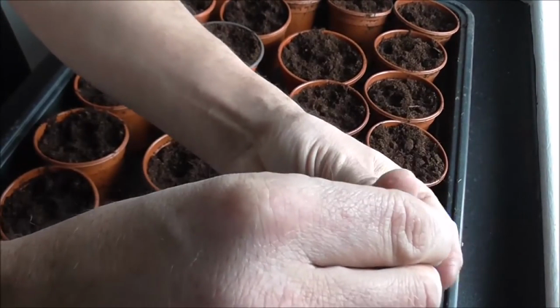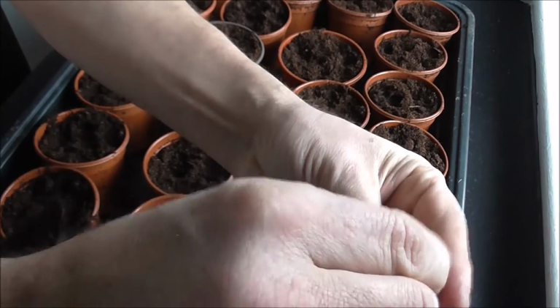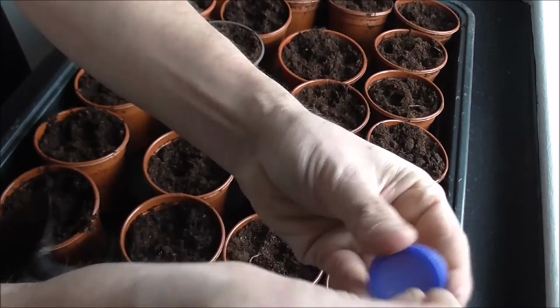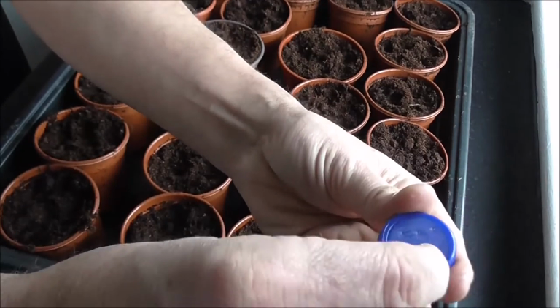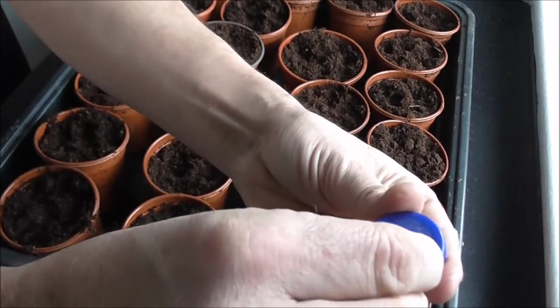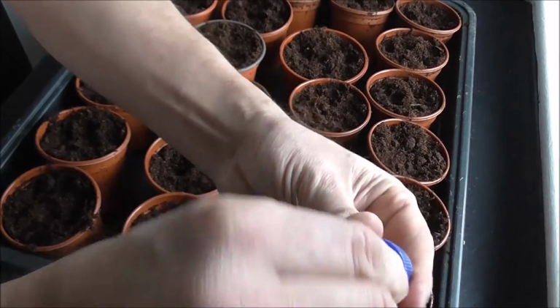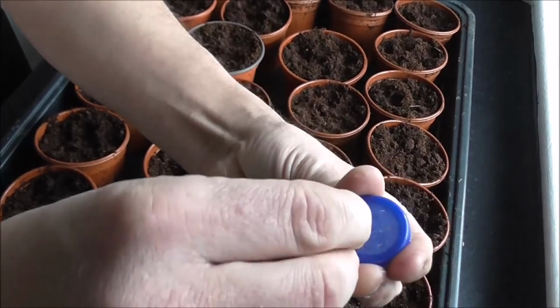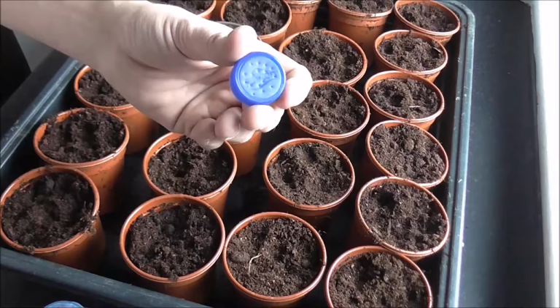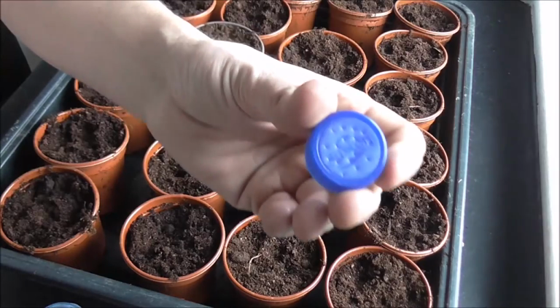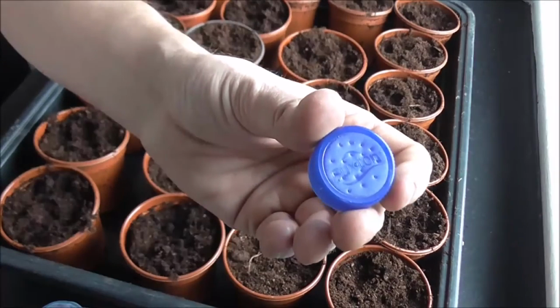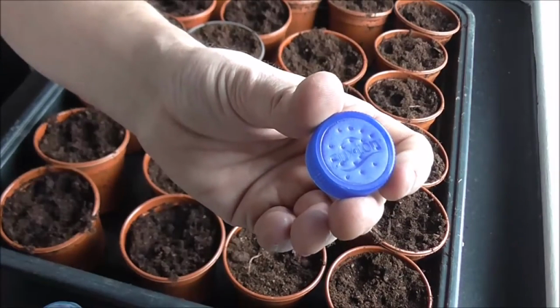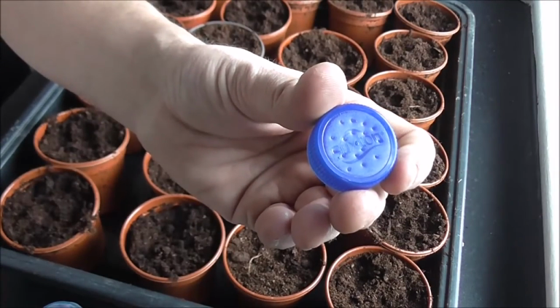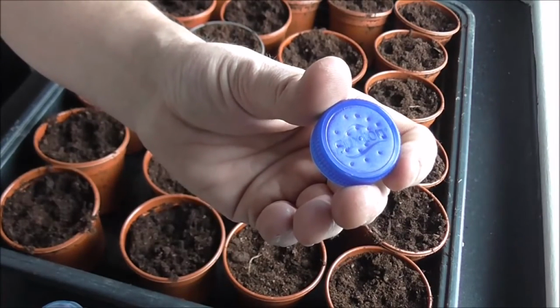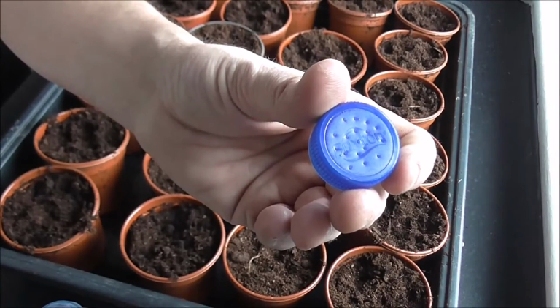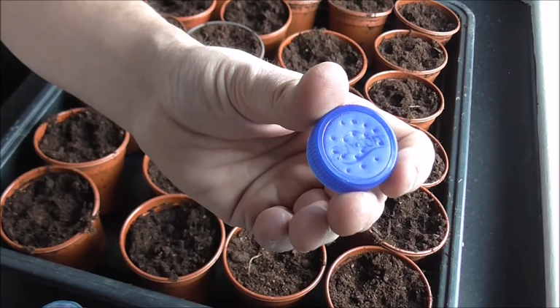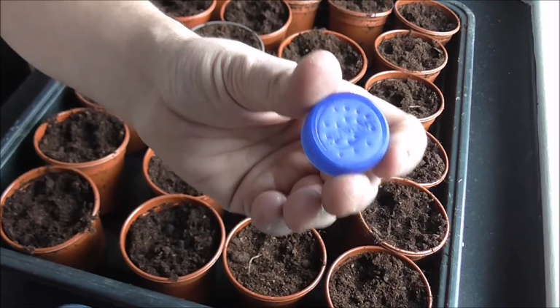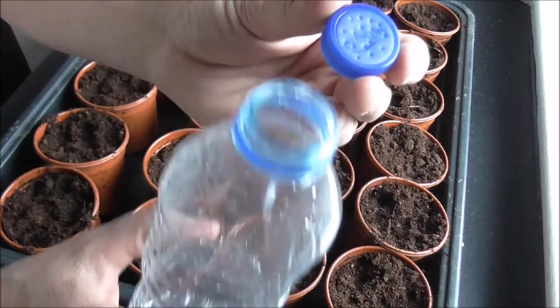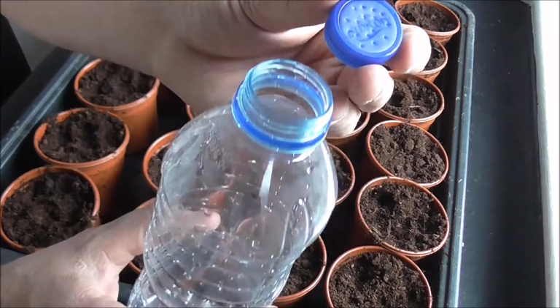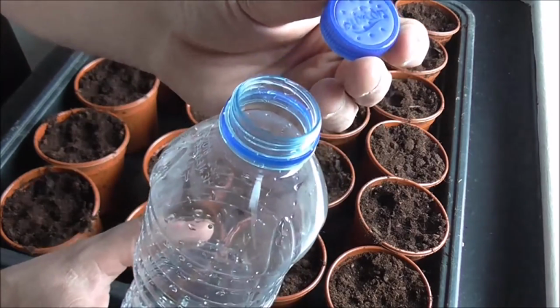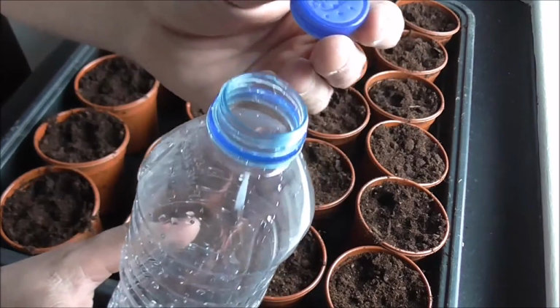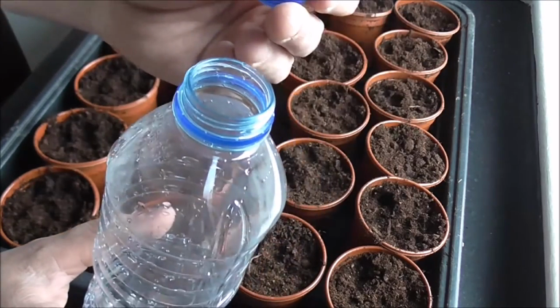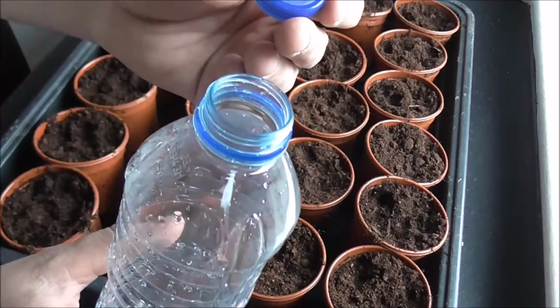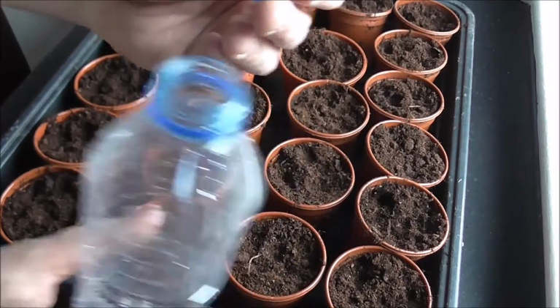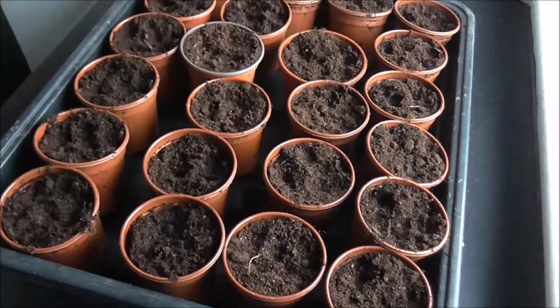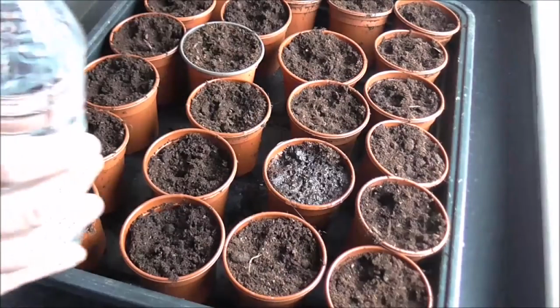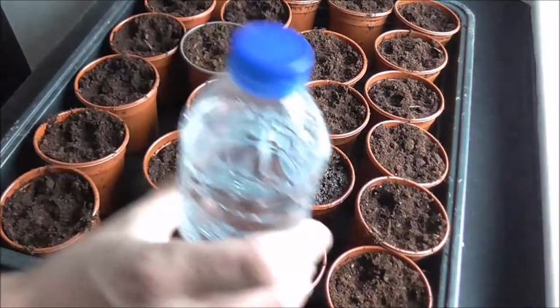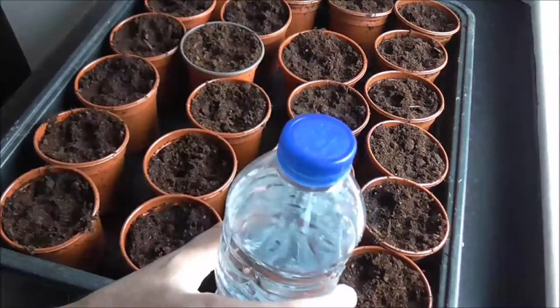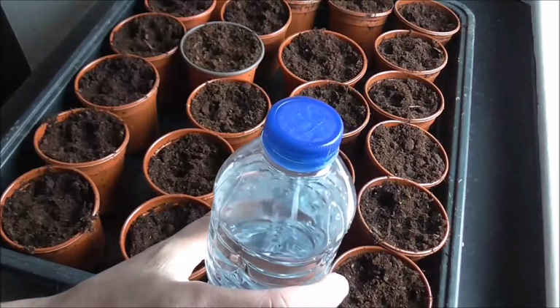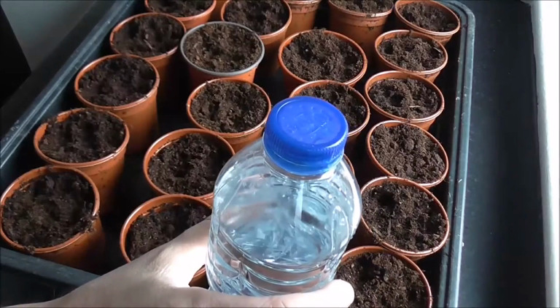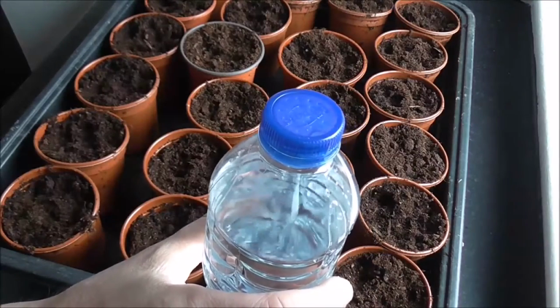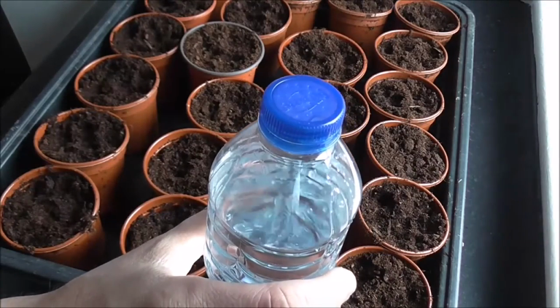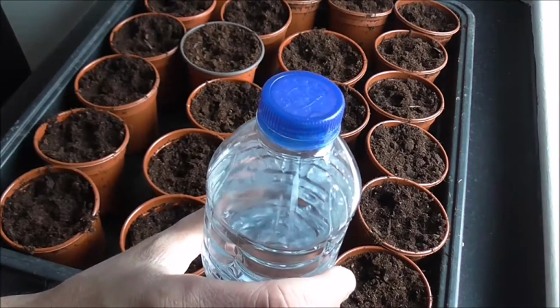It is a lot easier than it looks. There you have your cap punctured with the holes. Get your bottle, fill it up with water, reattach your cap and start watering.